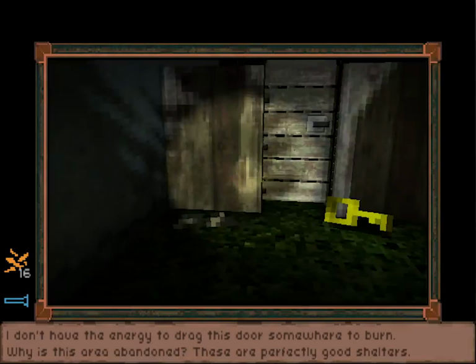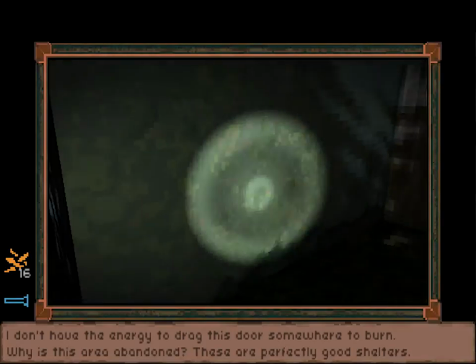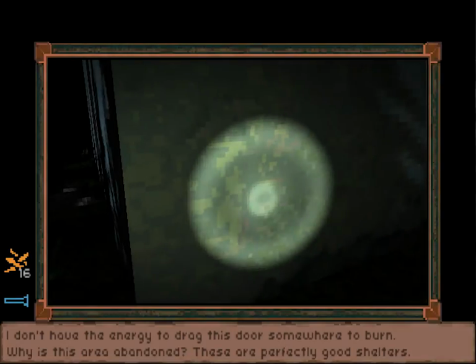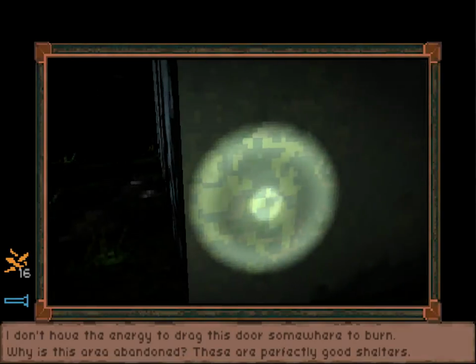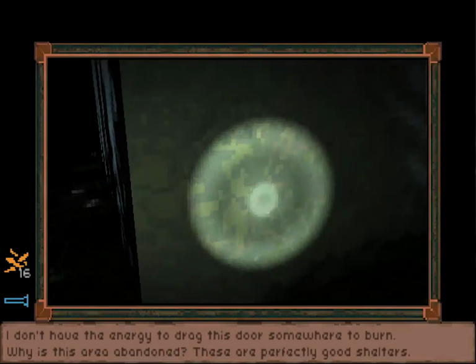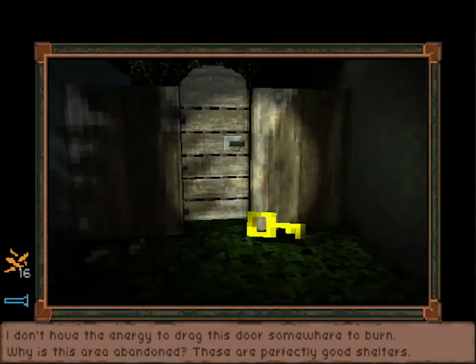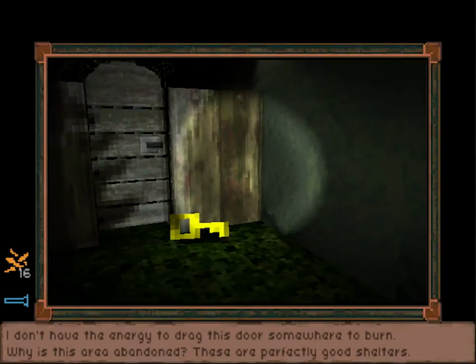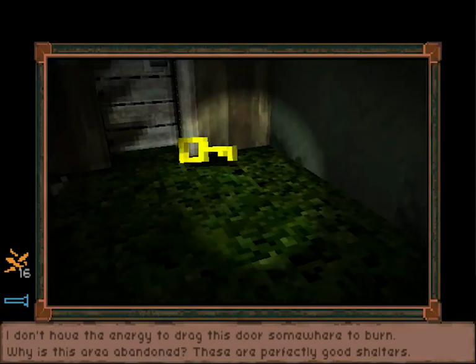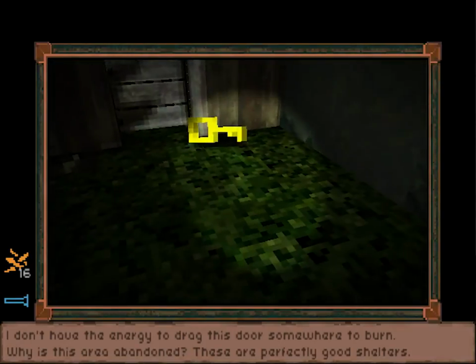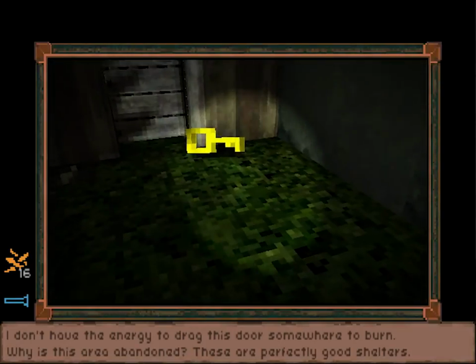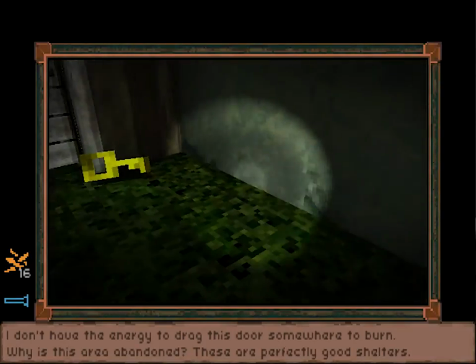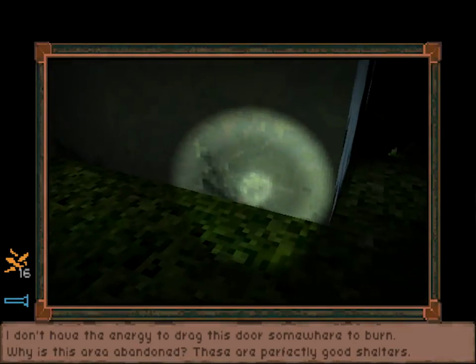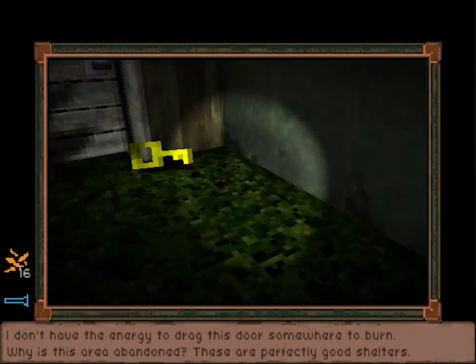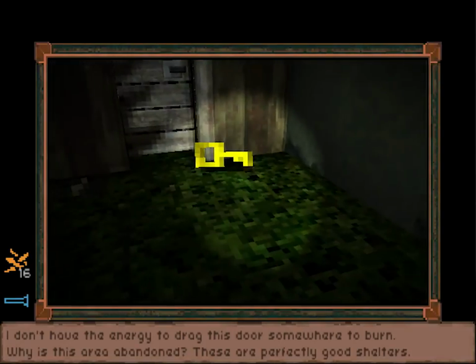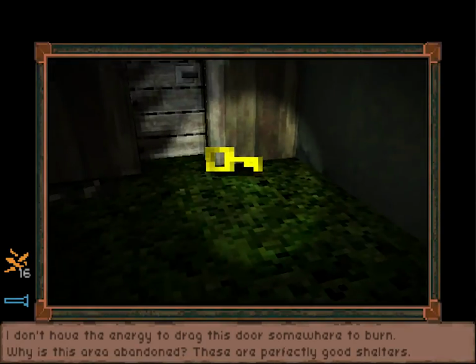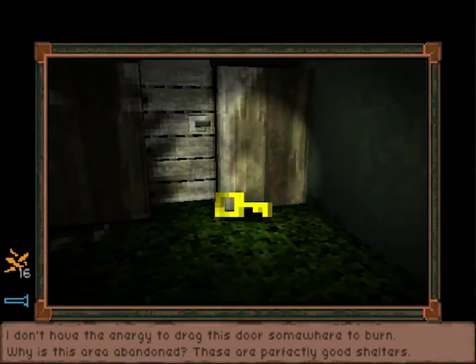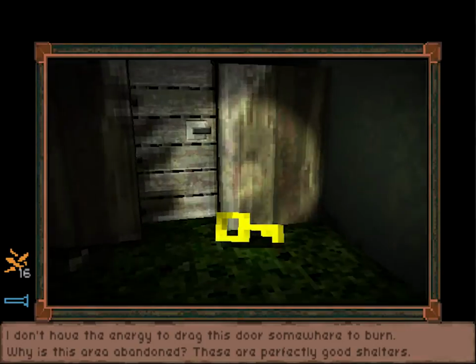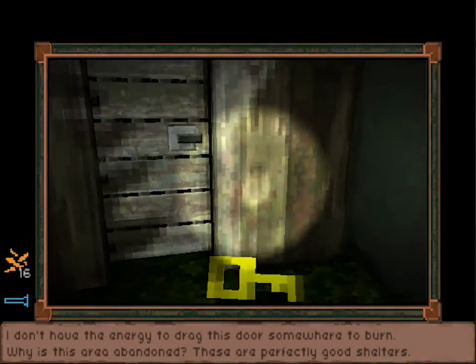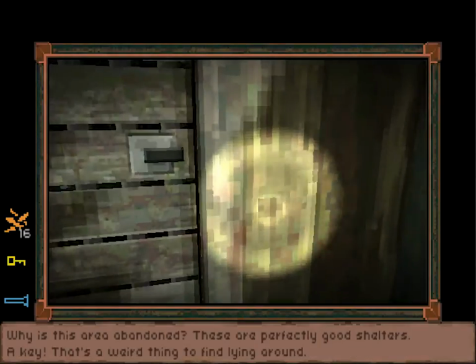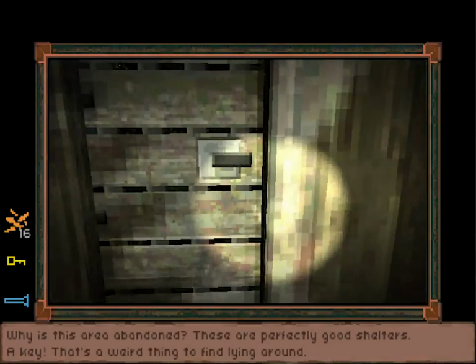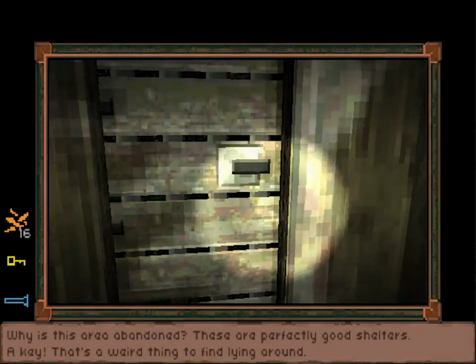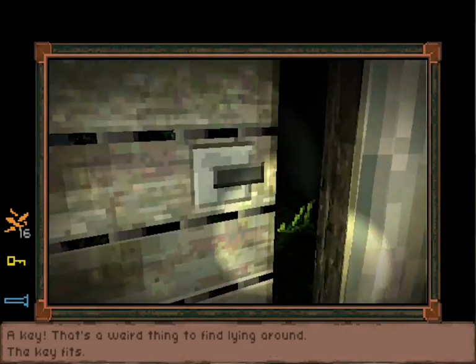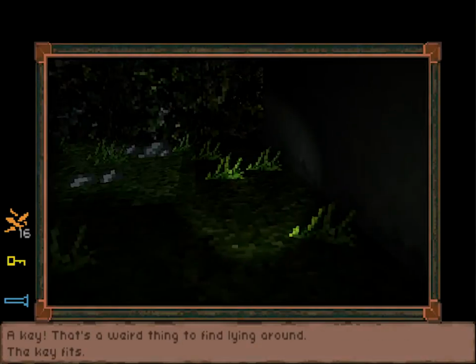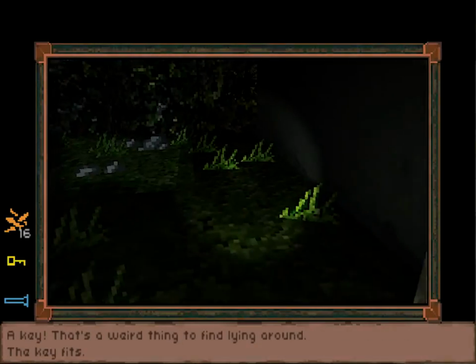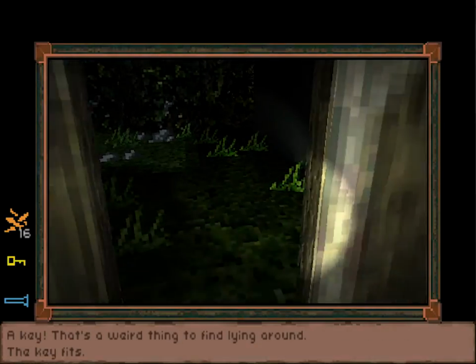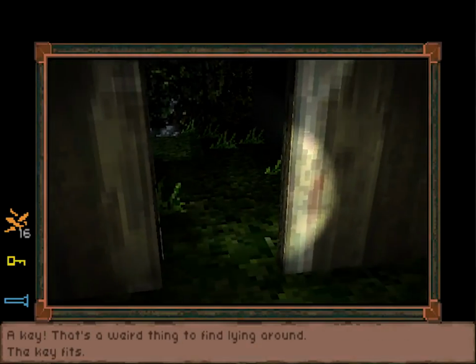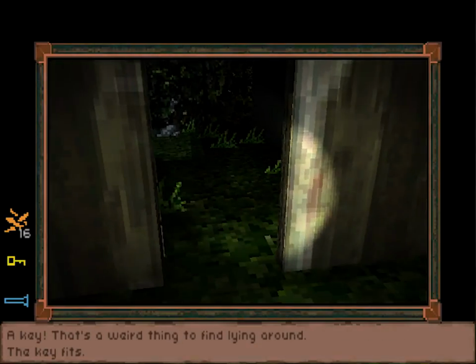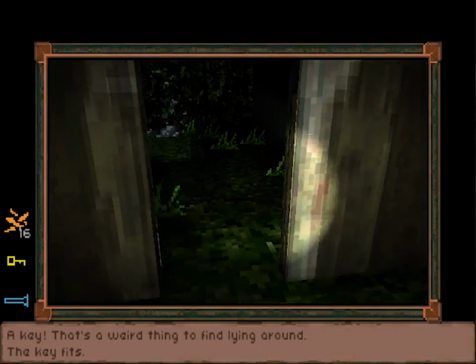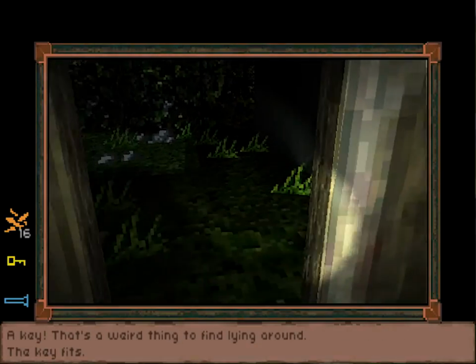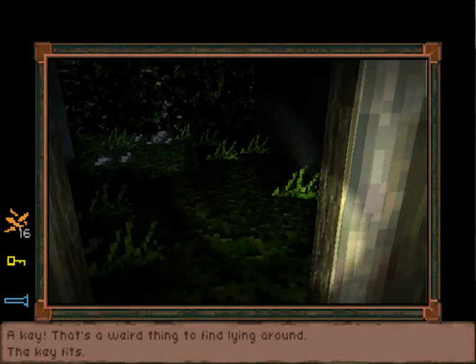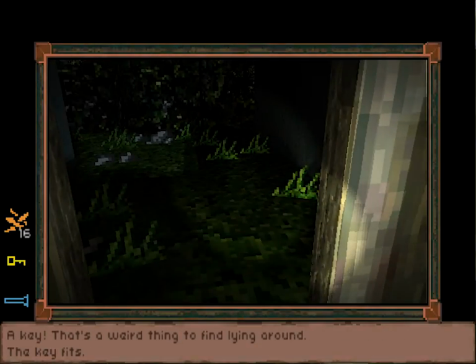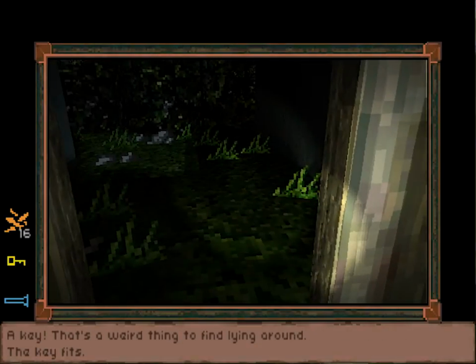I suppose 'the best of vintage Tumblr porn edition' also kind of works. Why would that be in there? Then again, why would any of this be here? And why would there be a floating key on the ground? I guess it doesn't quite make any sense, but oh well. Yay, a key. That's a weird thing to find lying around.